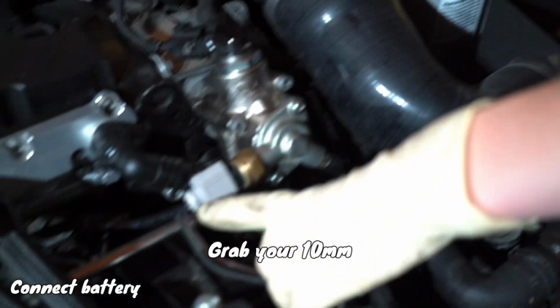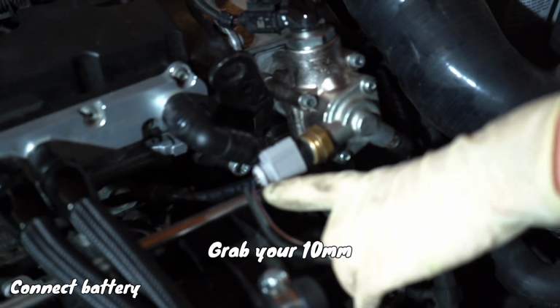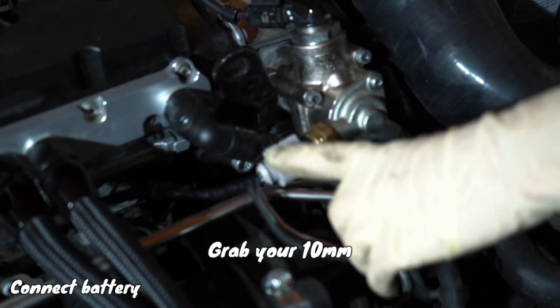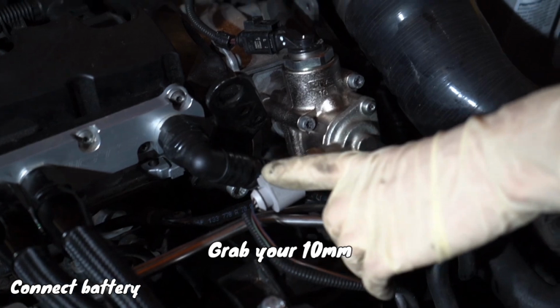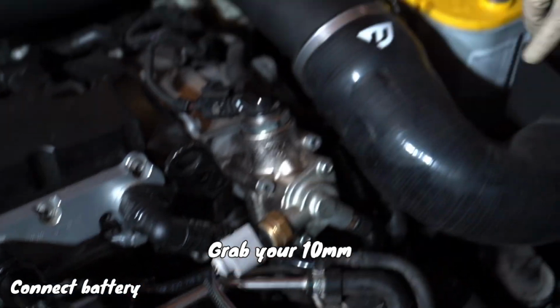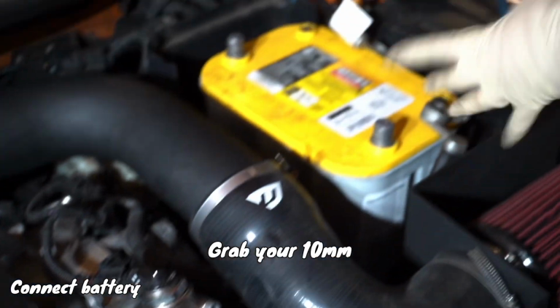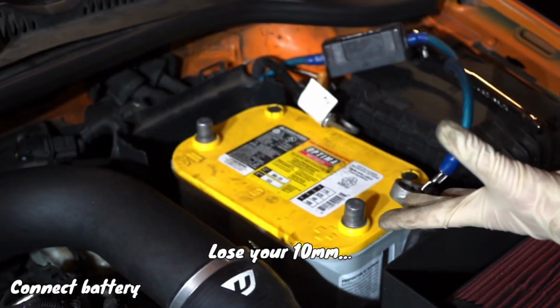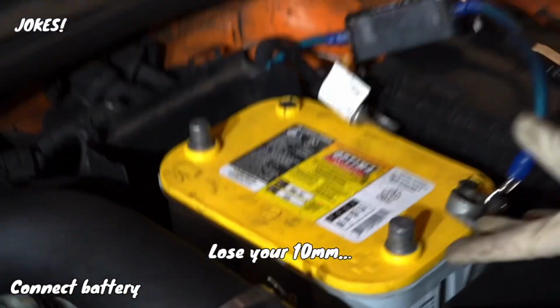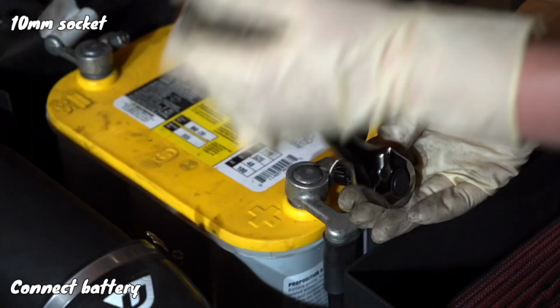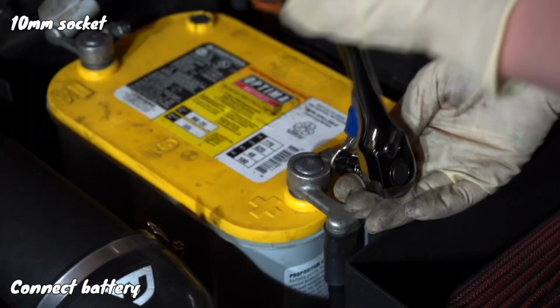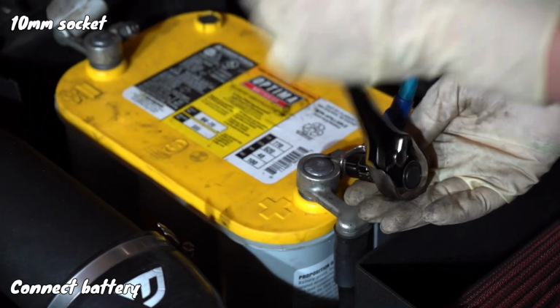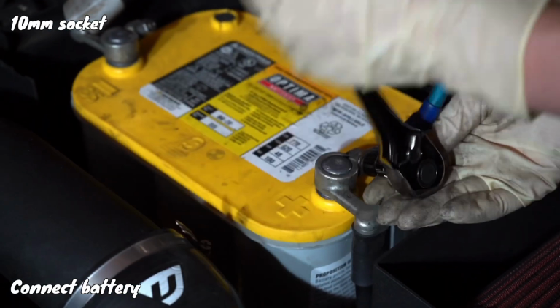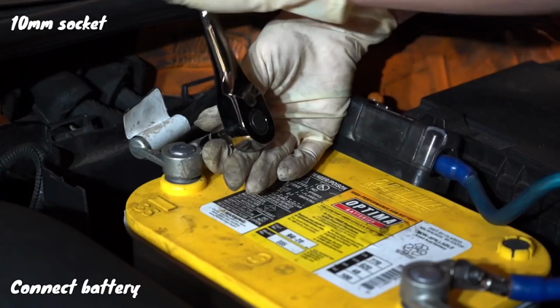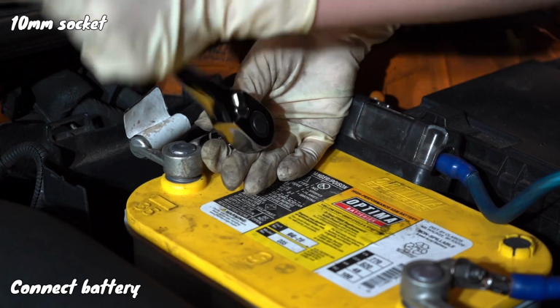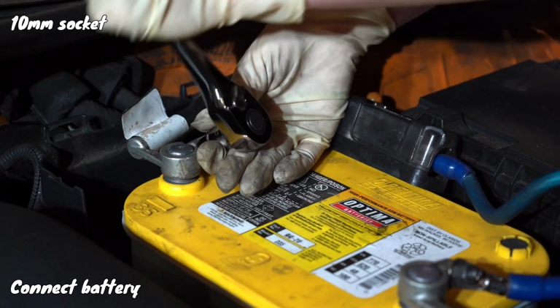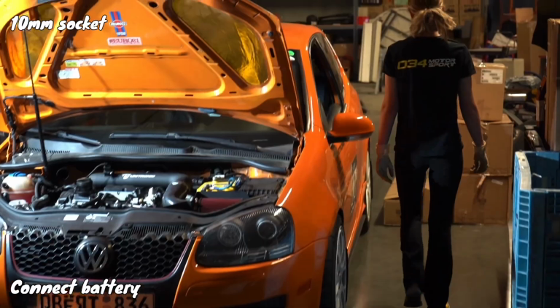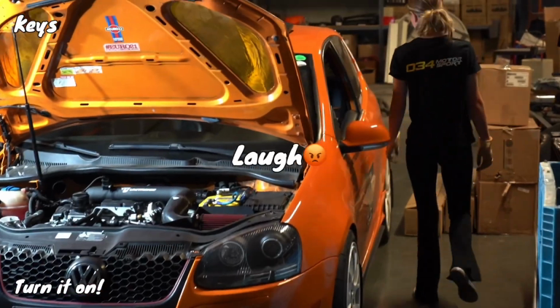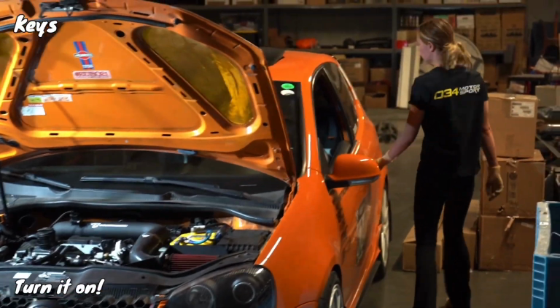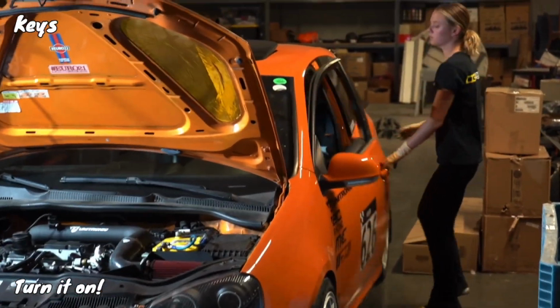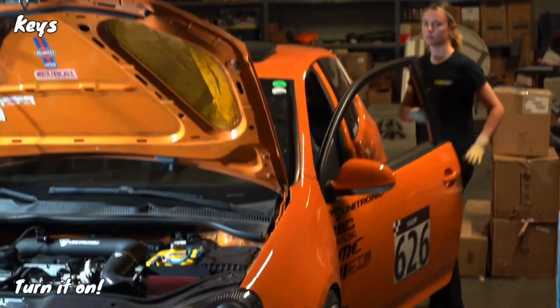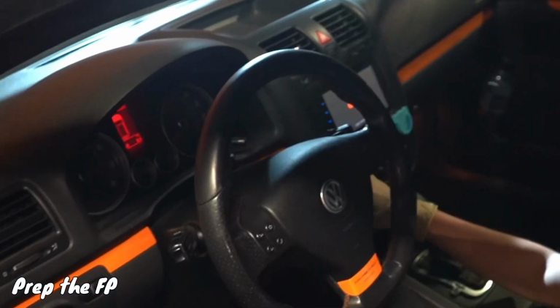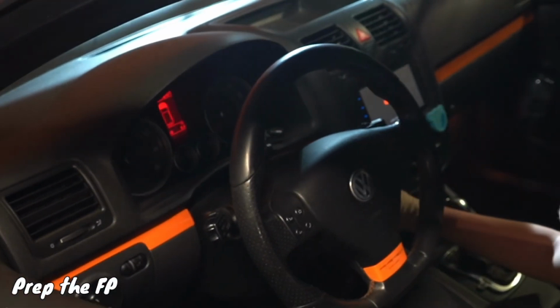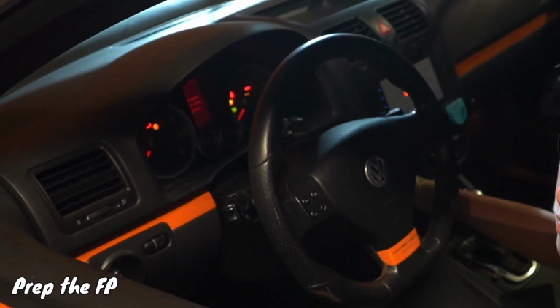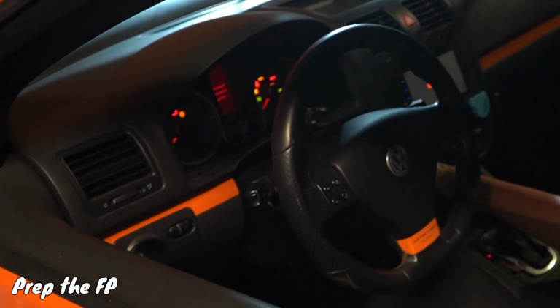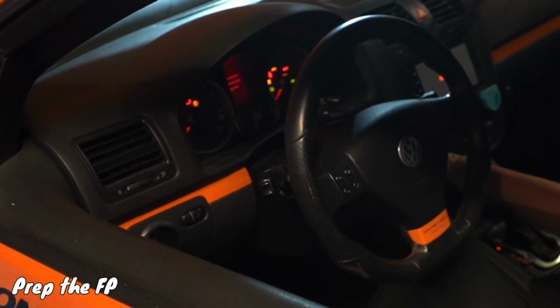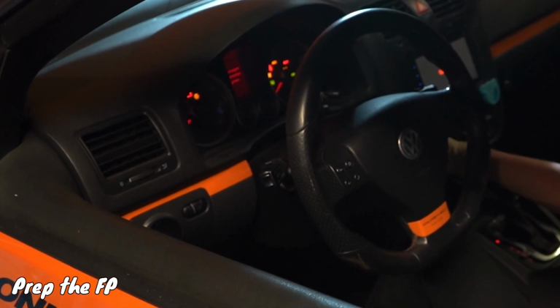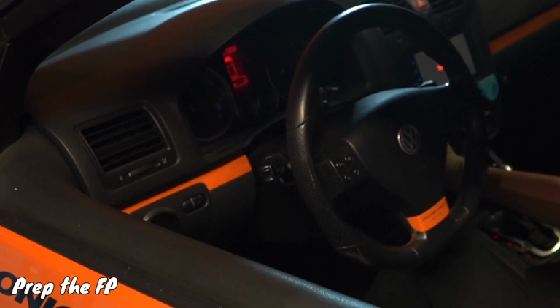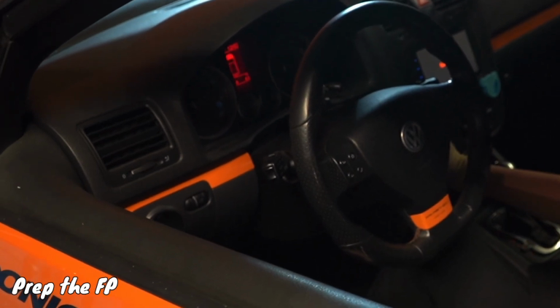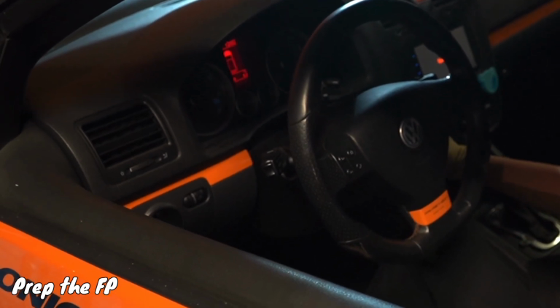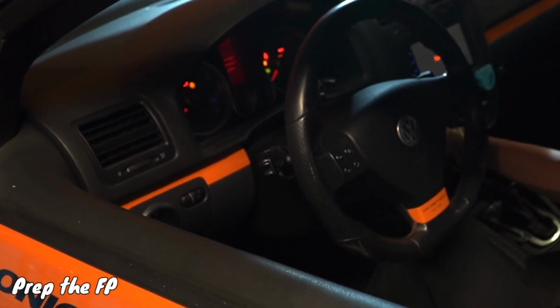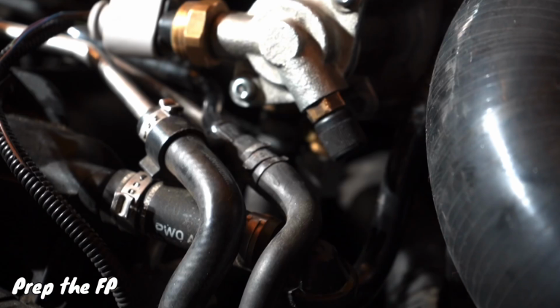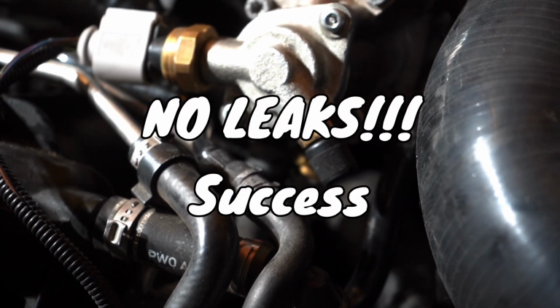Go ahead and grab your 10 millimeter socket if you haven't lost it already — I didn't. Or did I? I don't know. Anyway, go ahead and turn on your car. I always prime the fuel pump — I don't know if you need to, but I always do just in case. And then check for leaks.